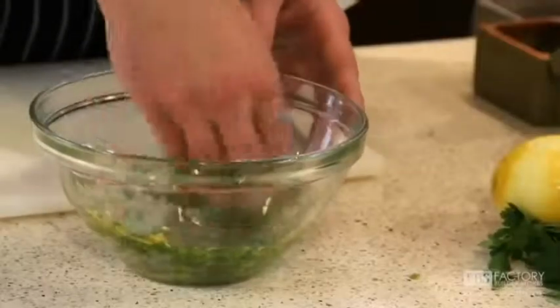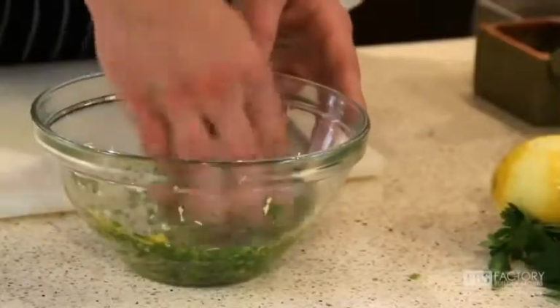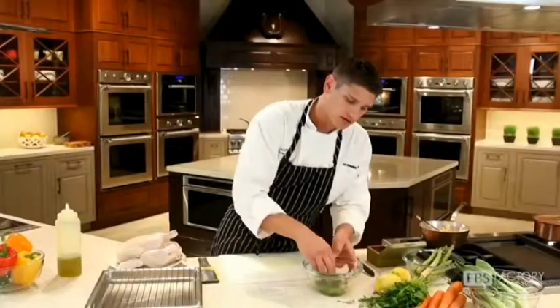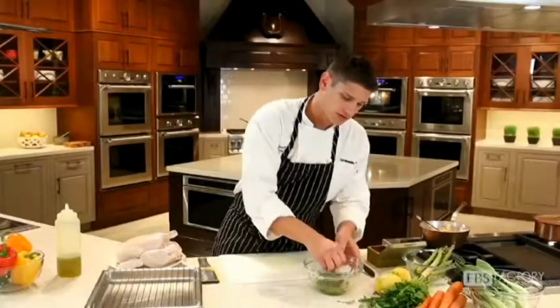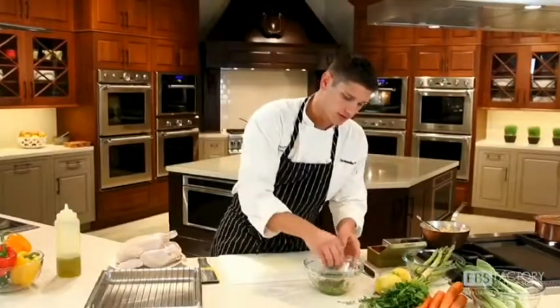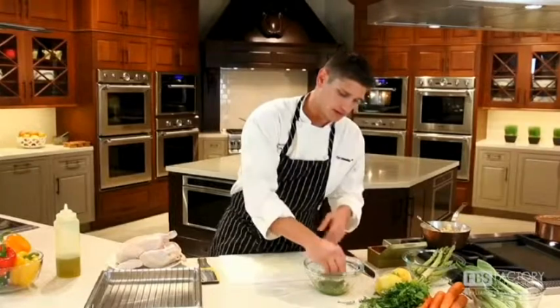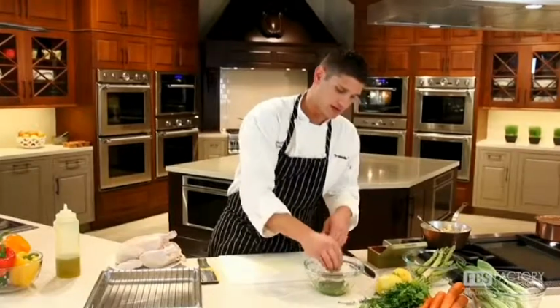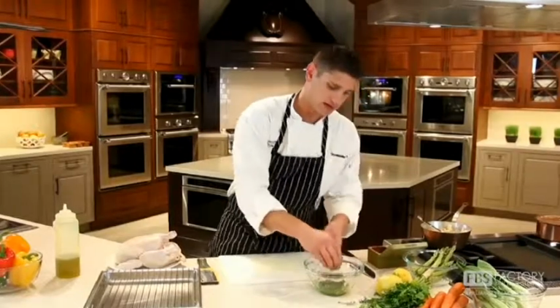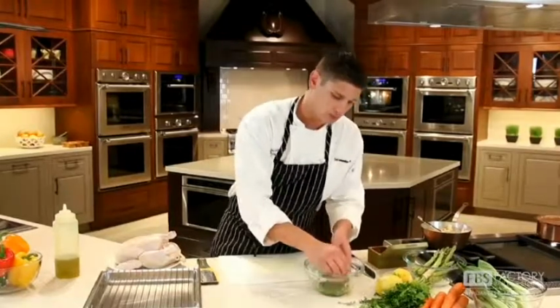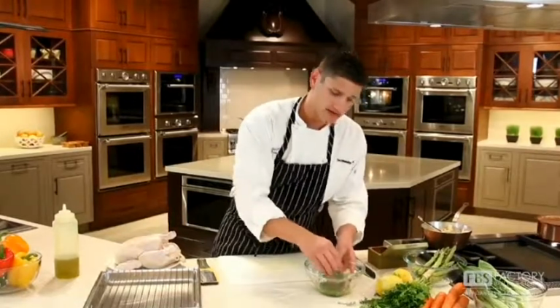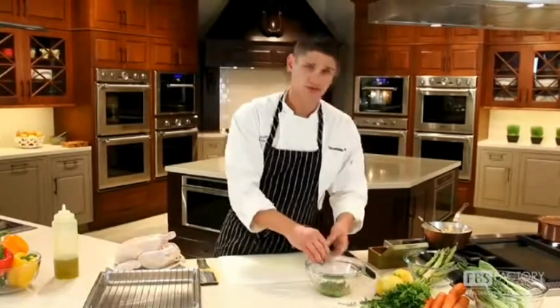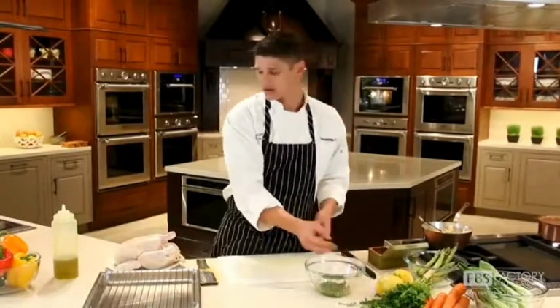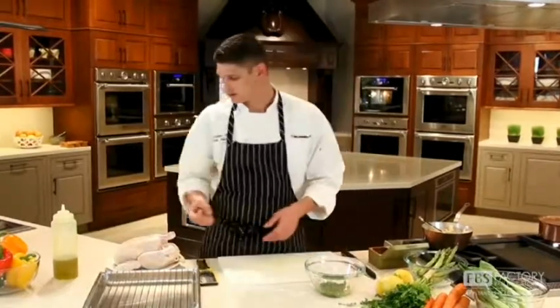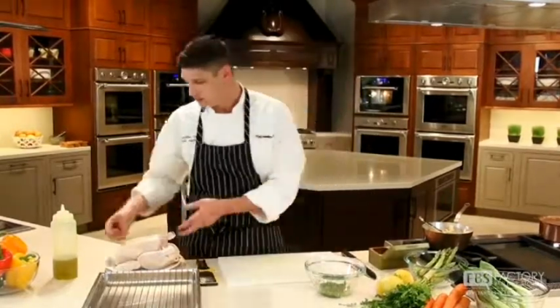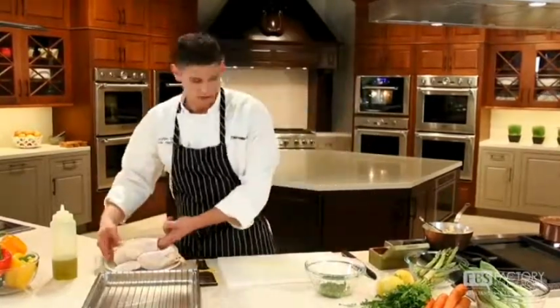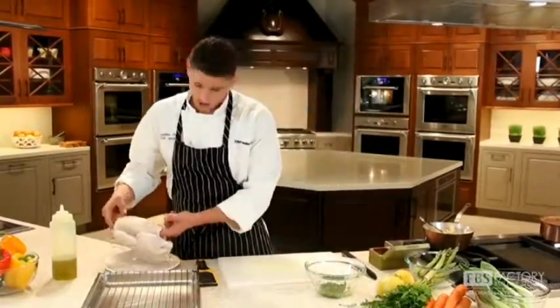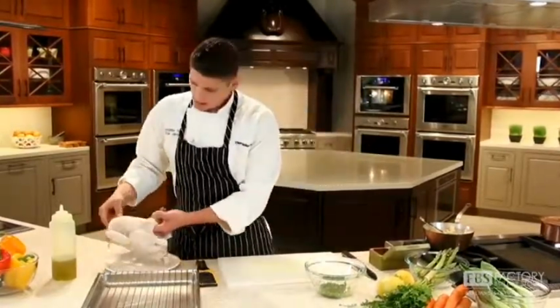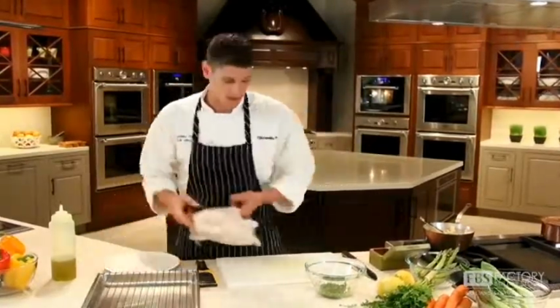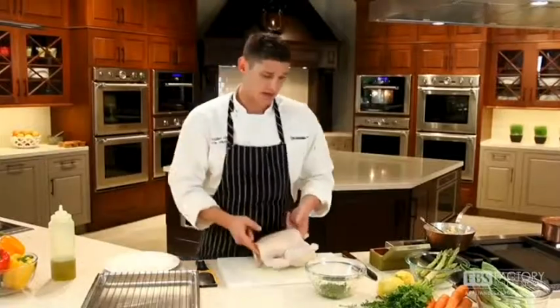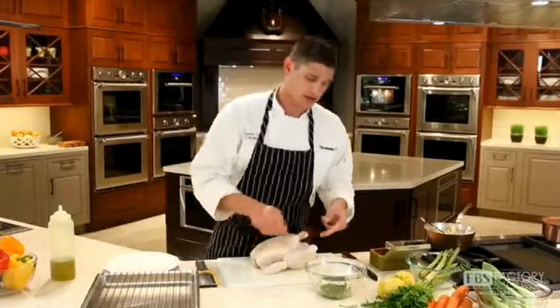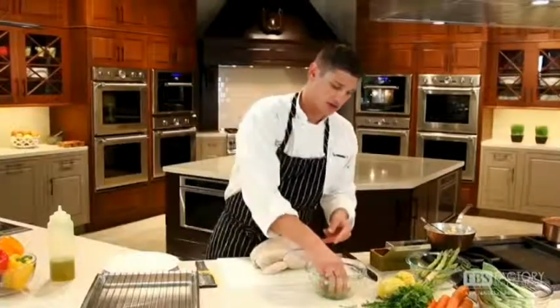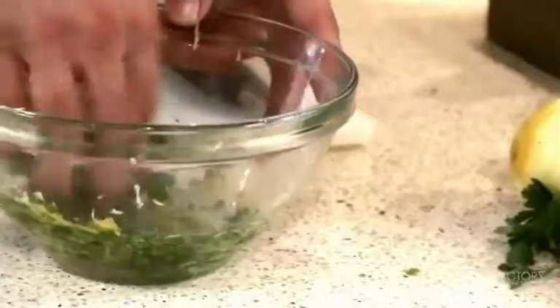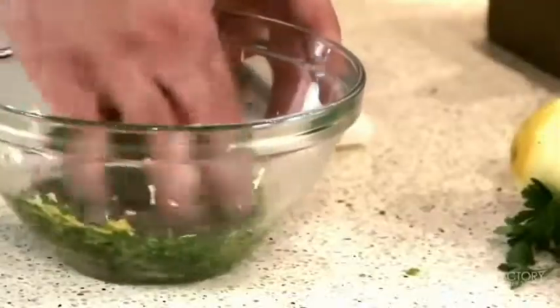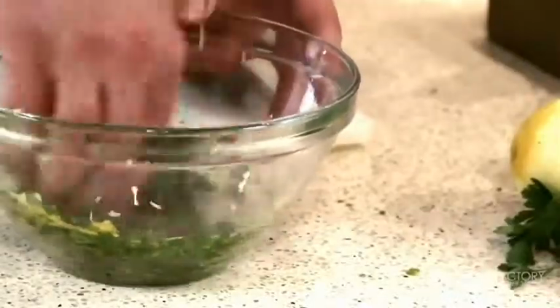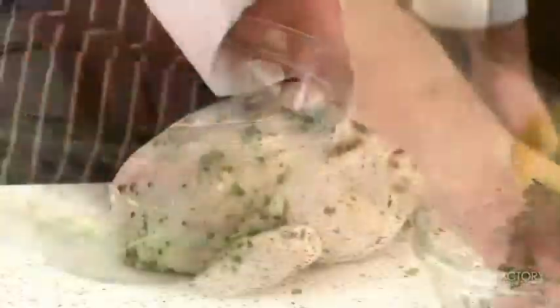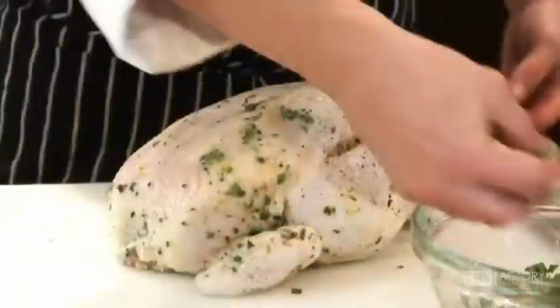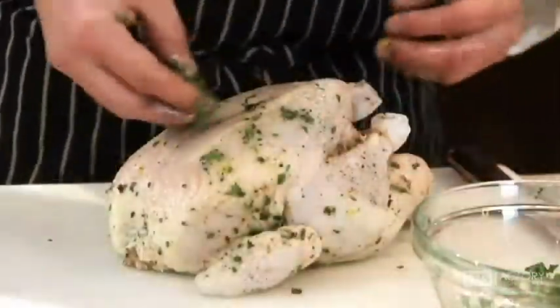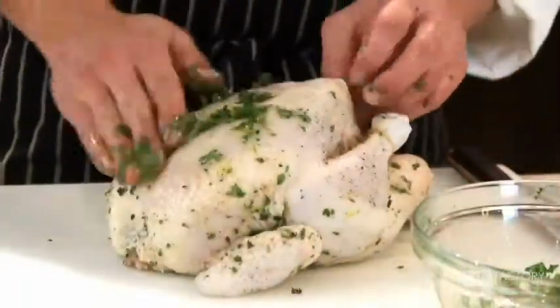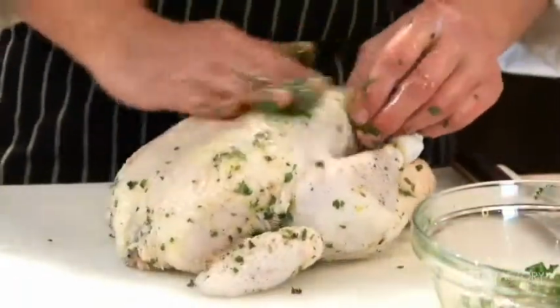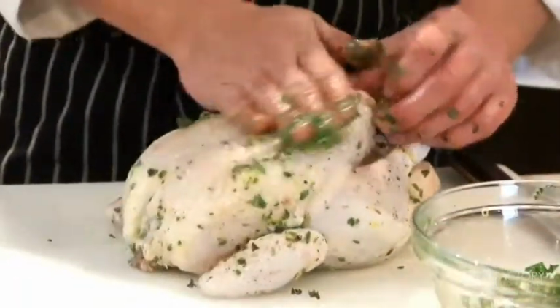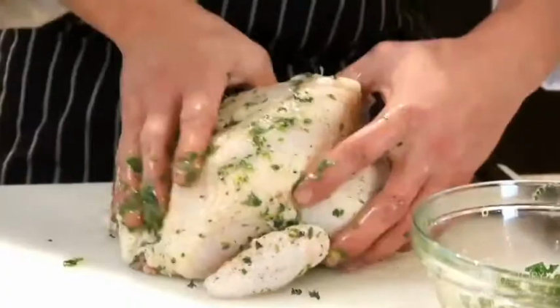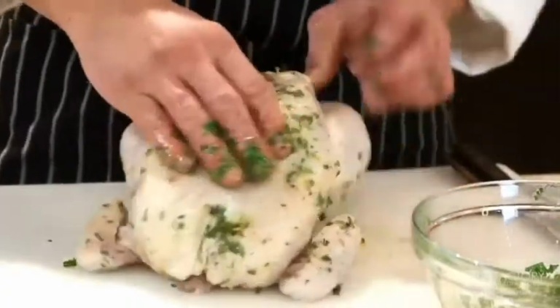Another thing to think about when you're converting recipes is that the more dense the food, such as a casserole or a turkey, the greater the reduction in cook time. This five-pound chicken will cook in one hour instead of the usual hour and 15 minutes.